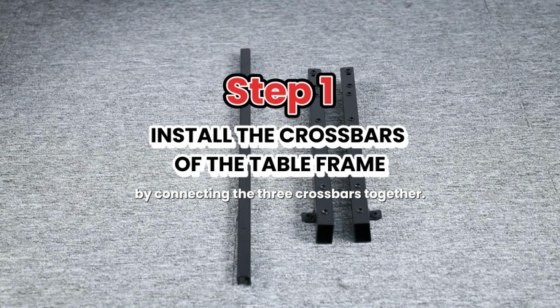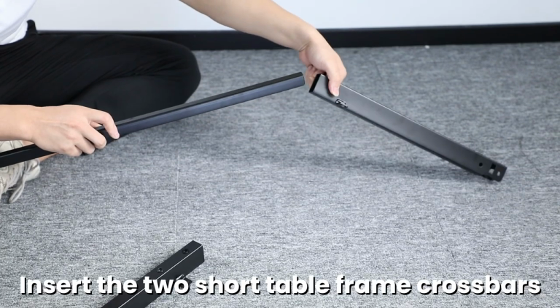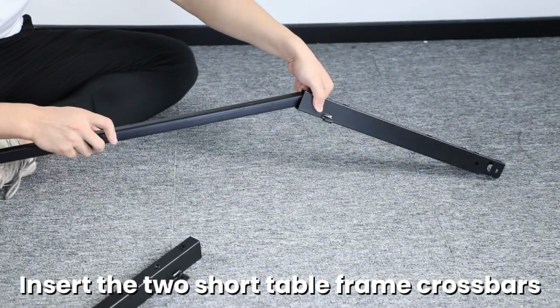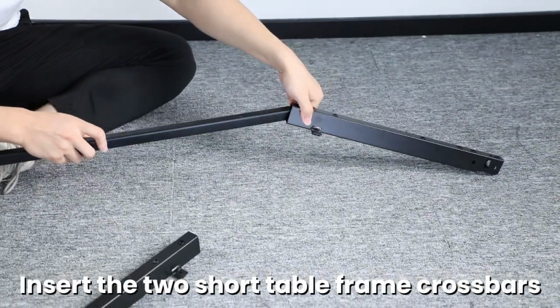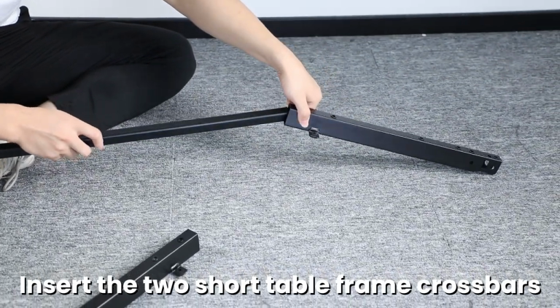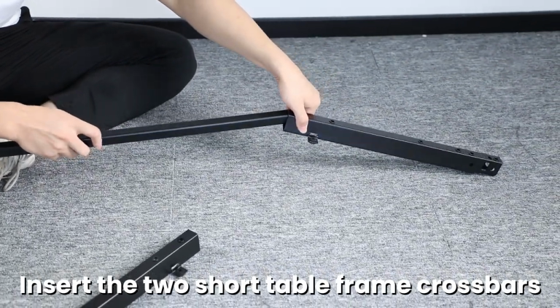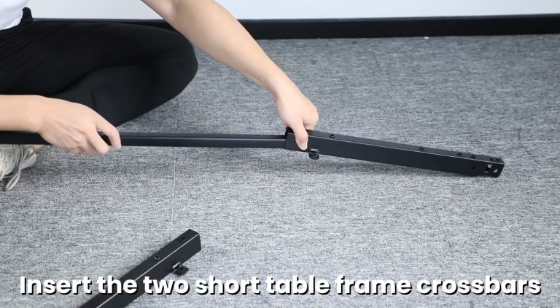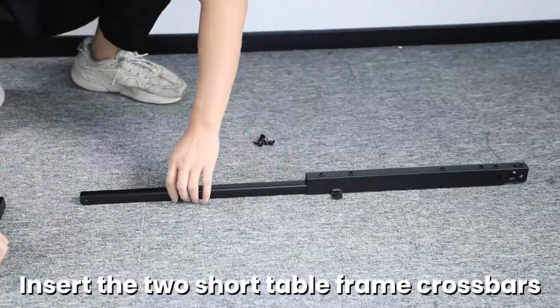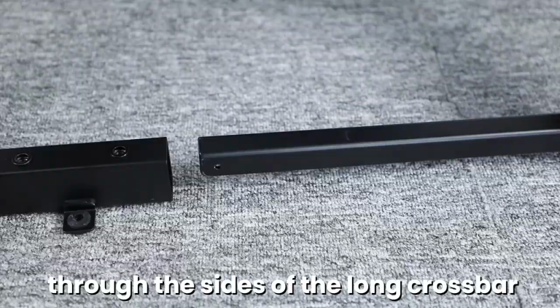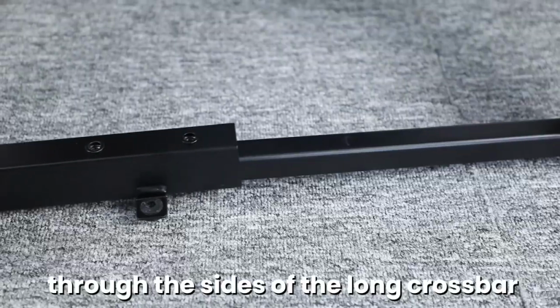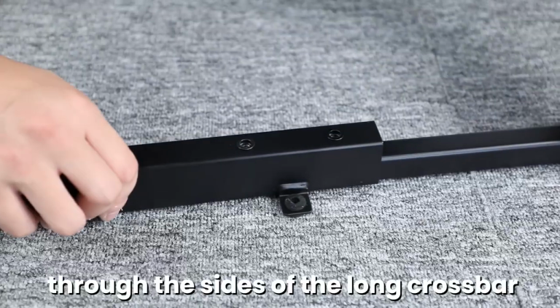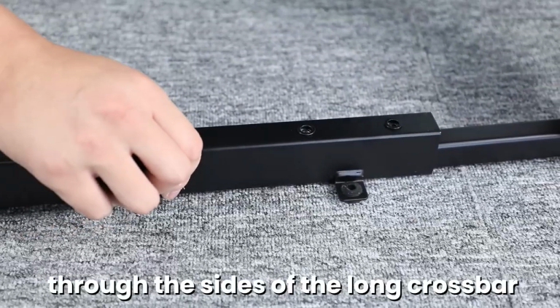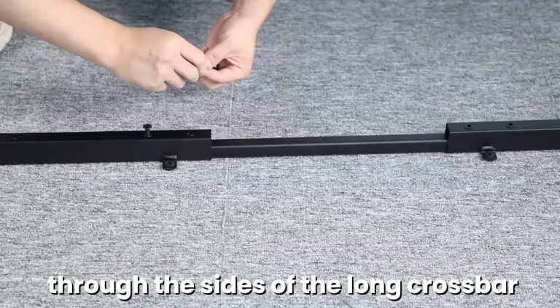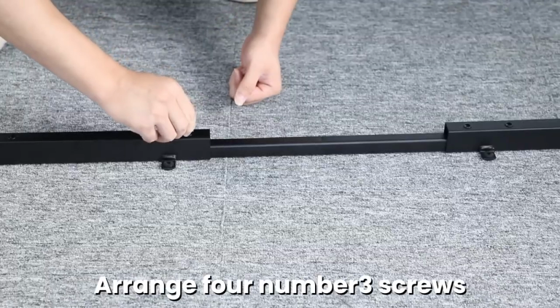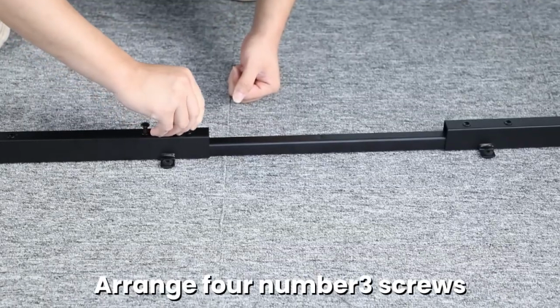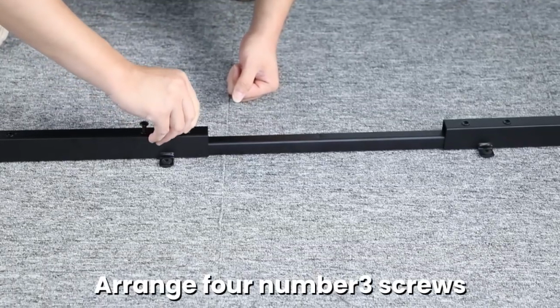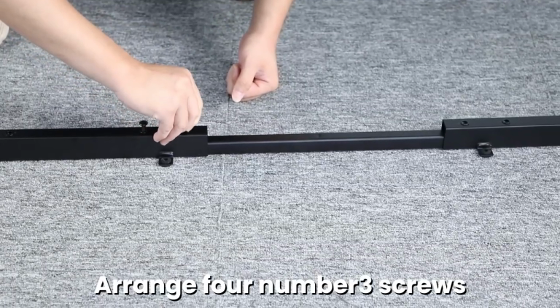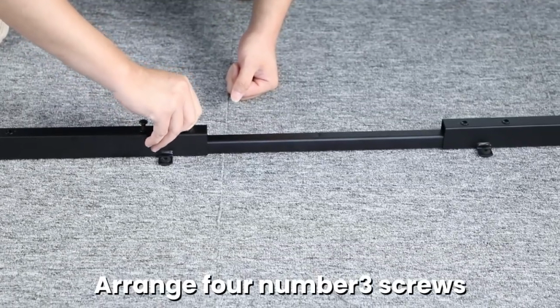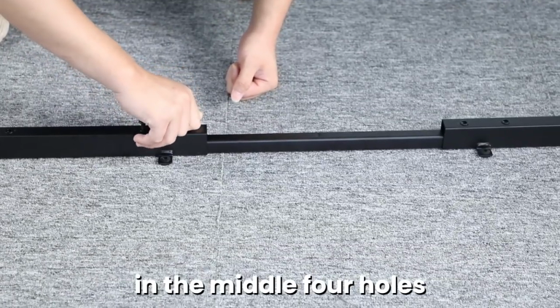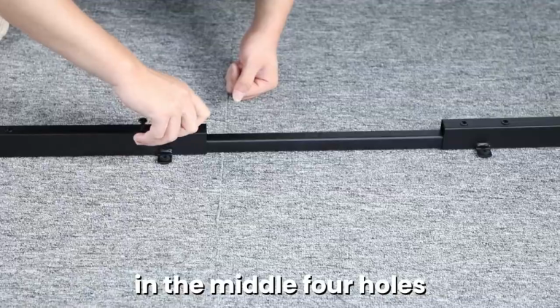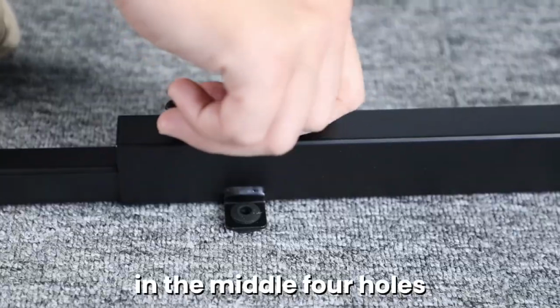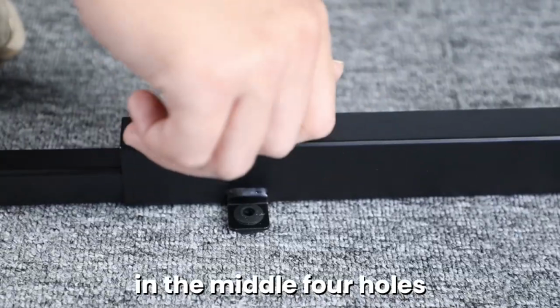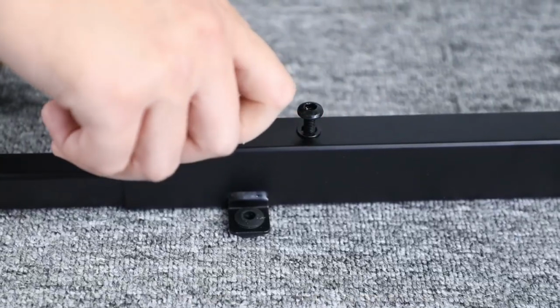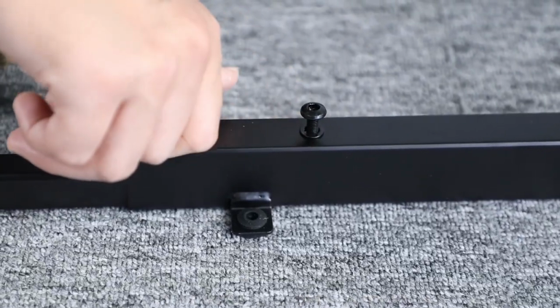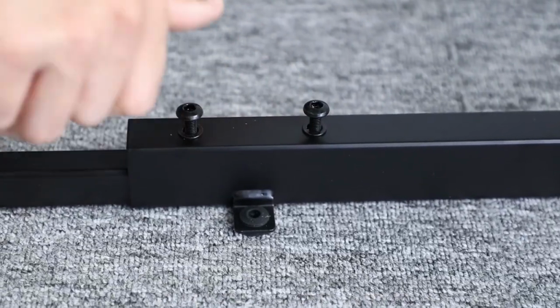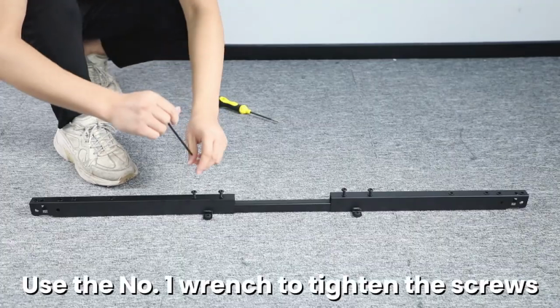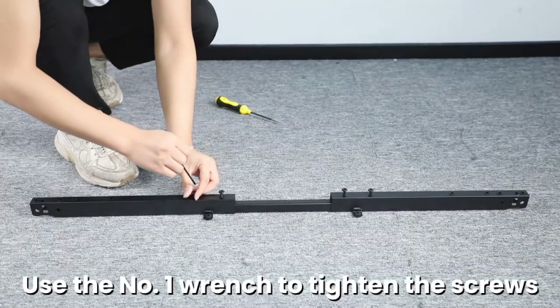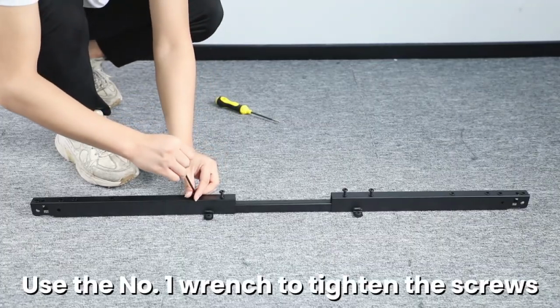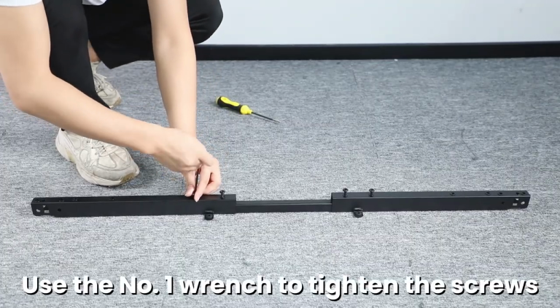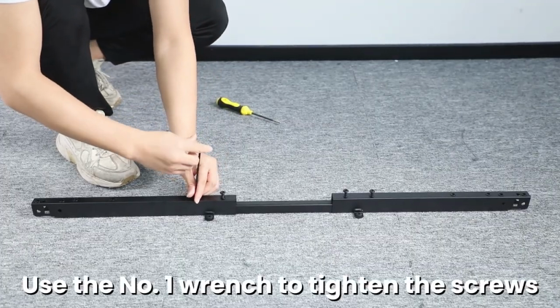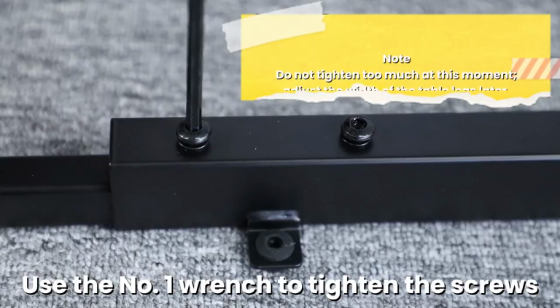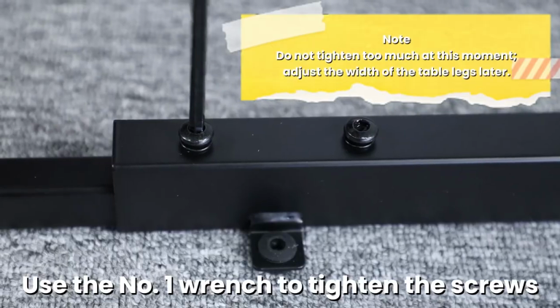Insert the two short table frame crossbars through the sides of the long crossbar. Arrange four number three screws in the middle four holes. Use the number one wrench to tighten the screws.